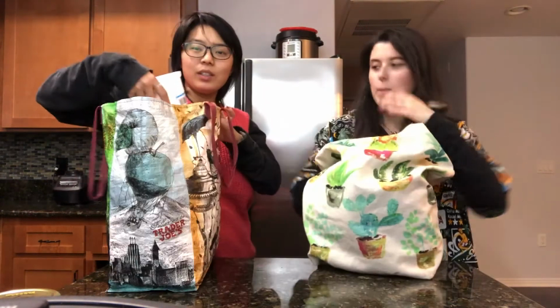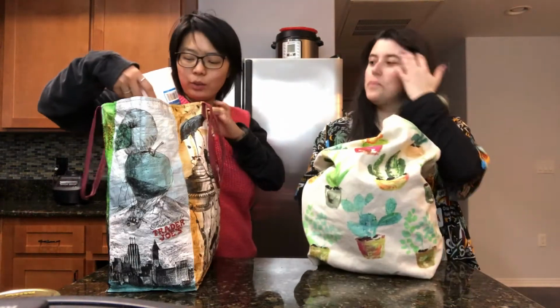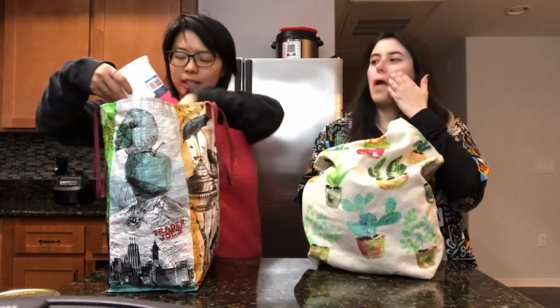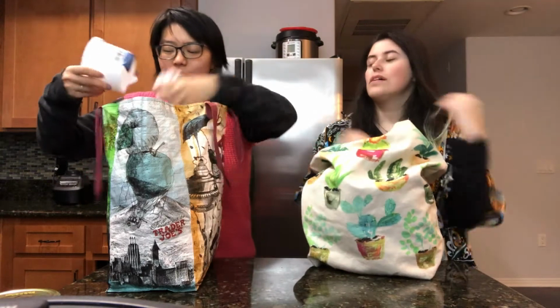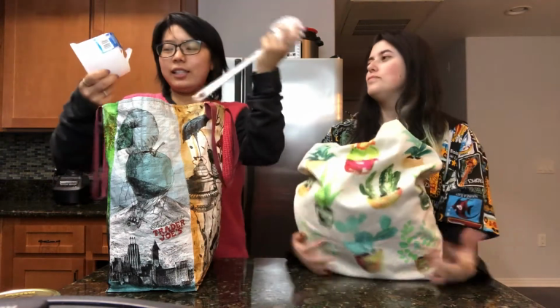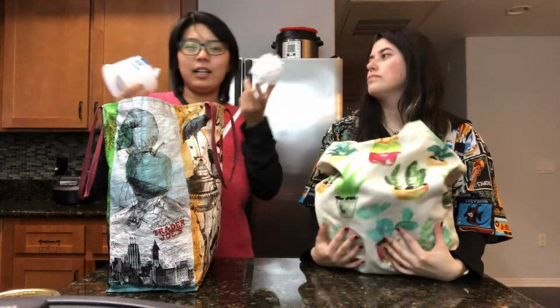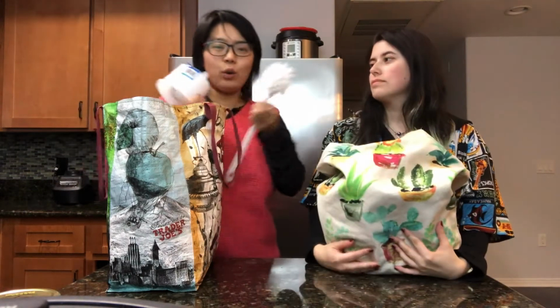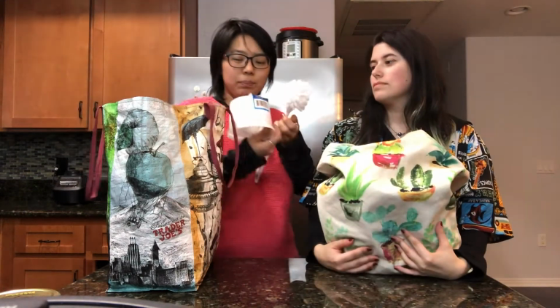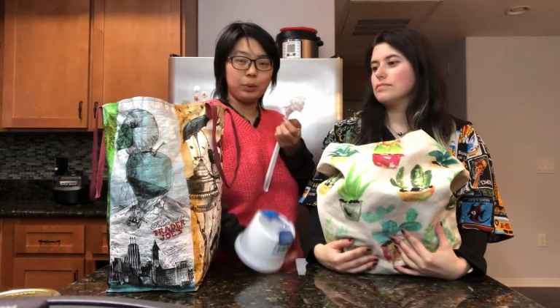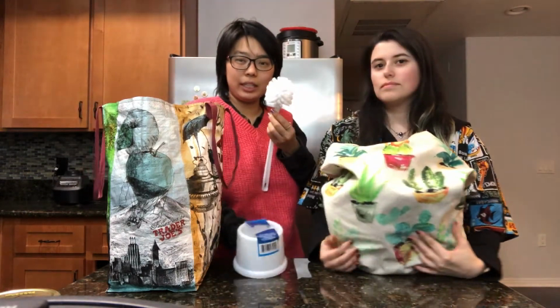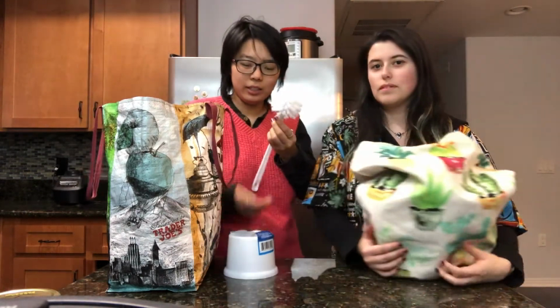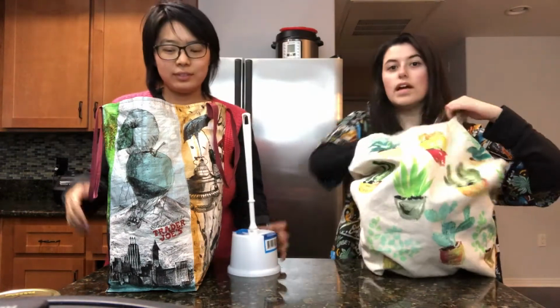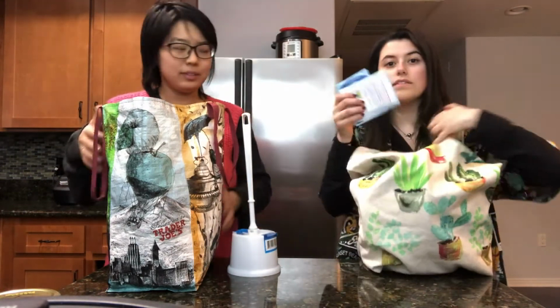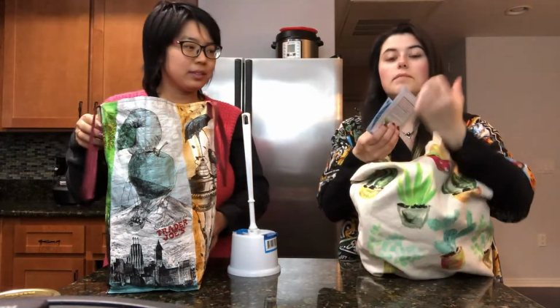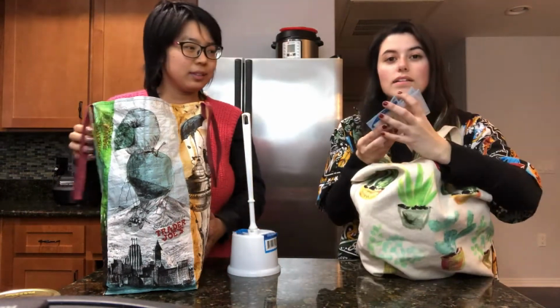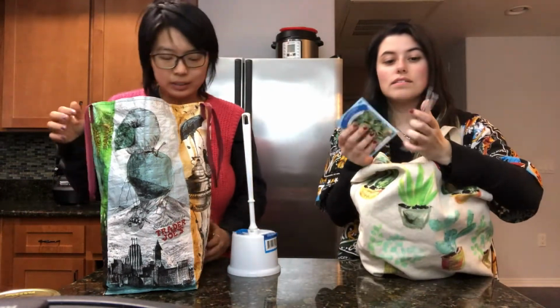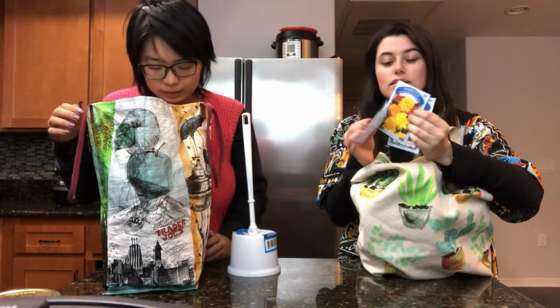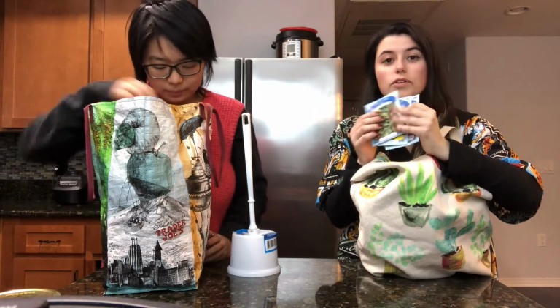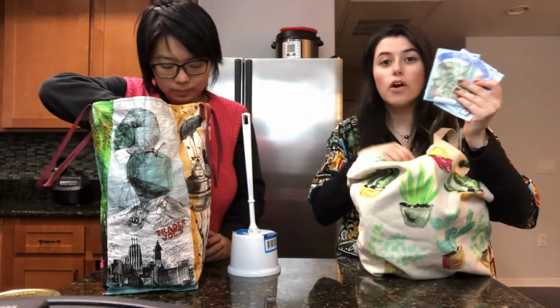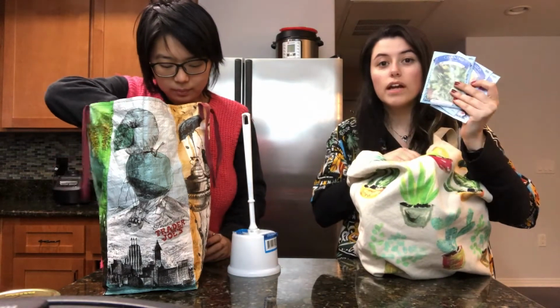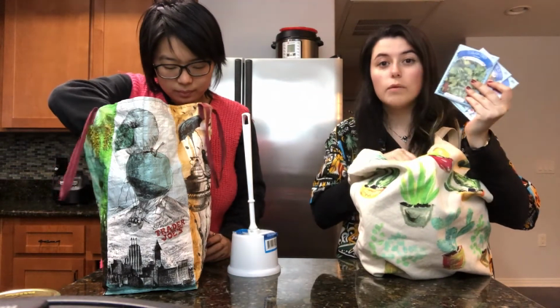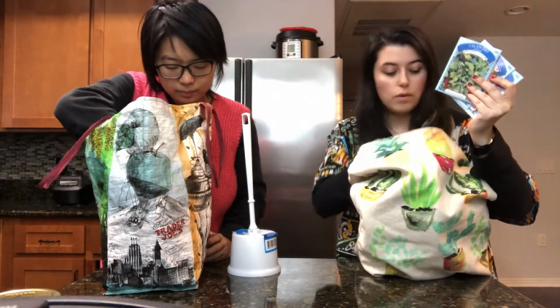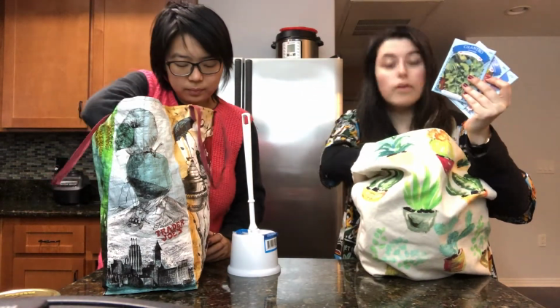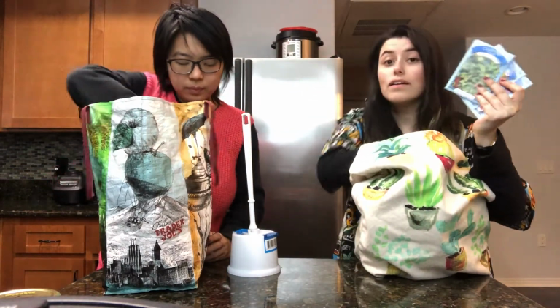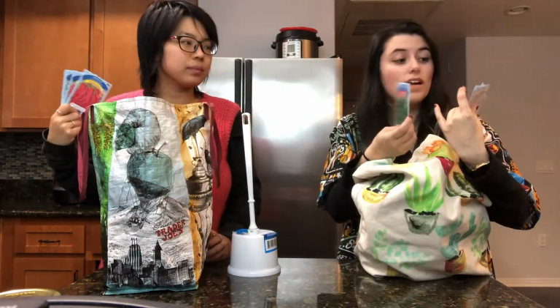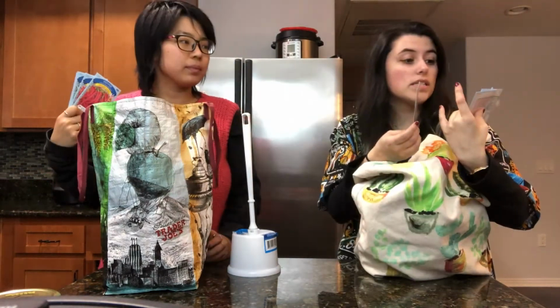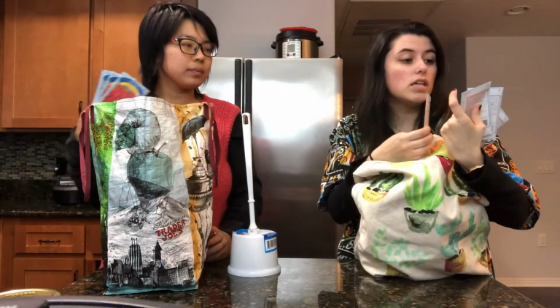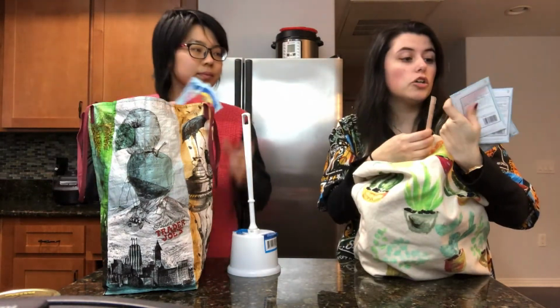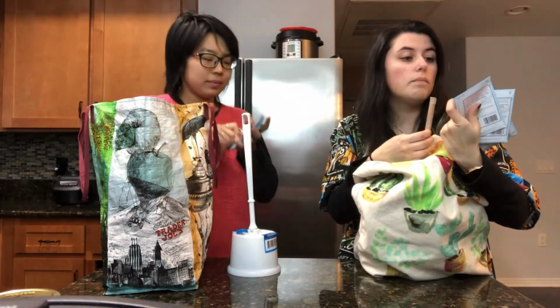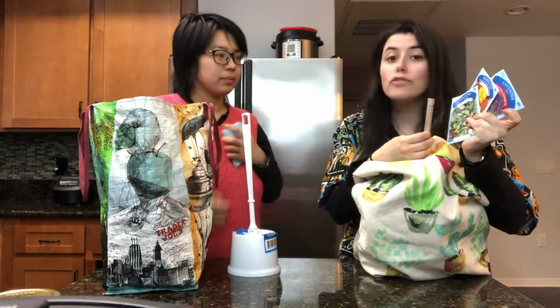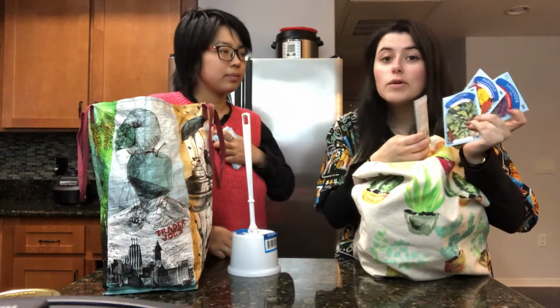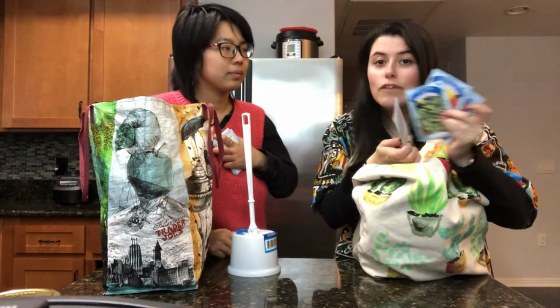So the first thing that I got is a toilet bowl cleaner. And I got seed packets because I want to do some gardening and they were four for a dollar. I got parsley, cilantro, marigold flowers, and lavender.